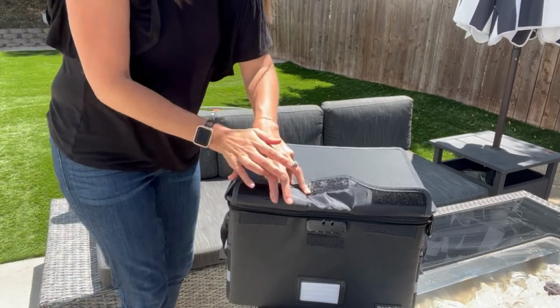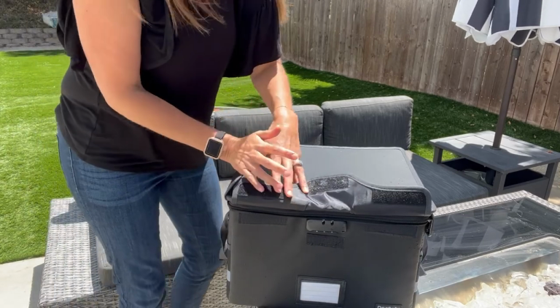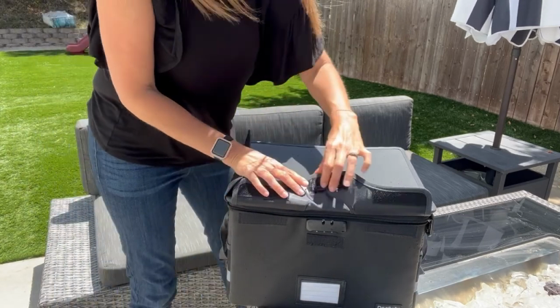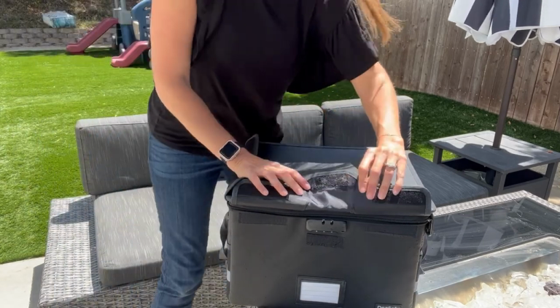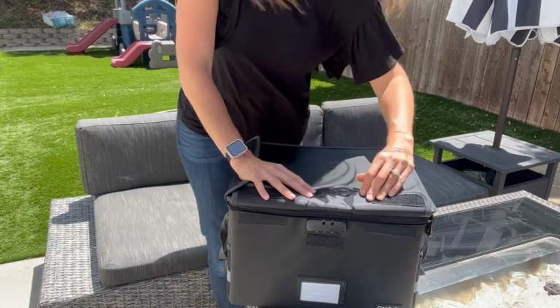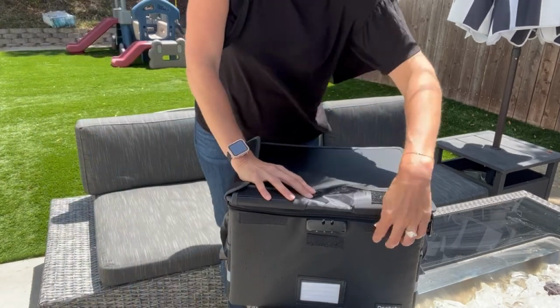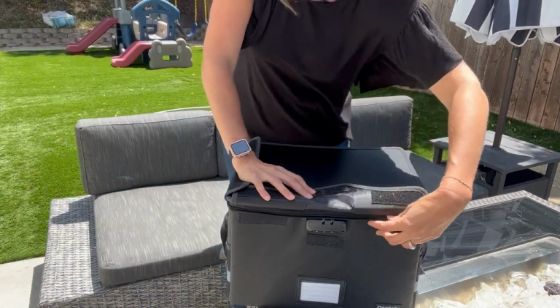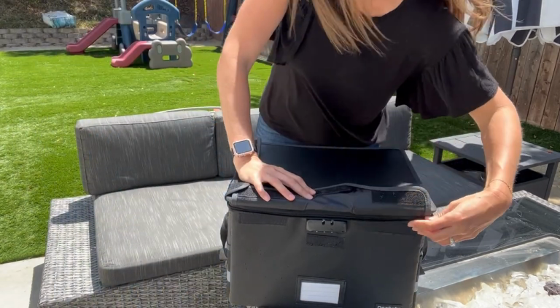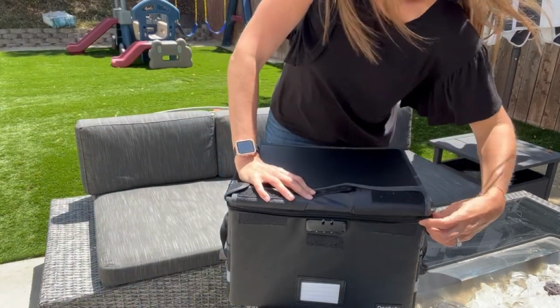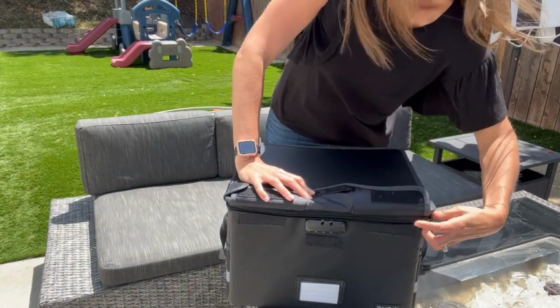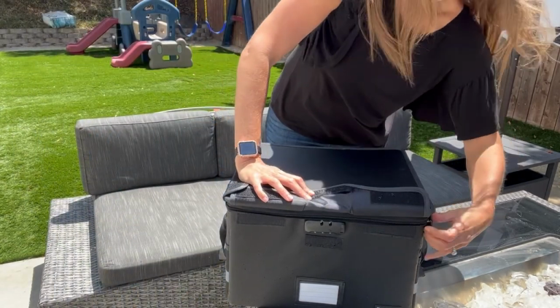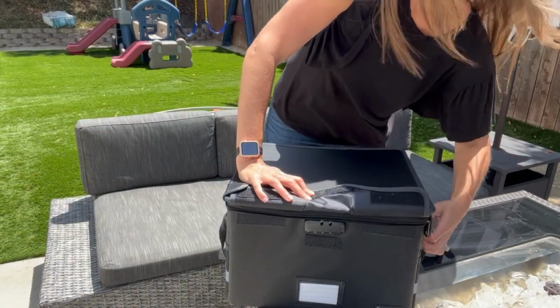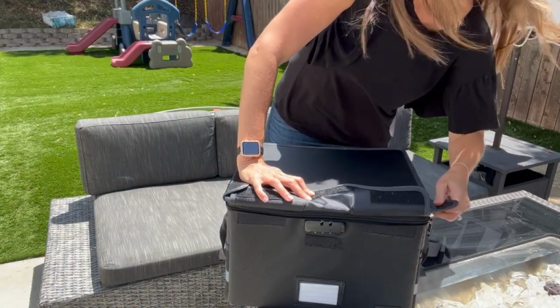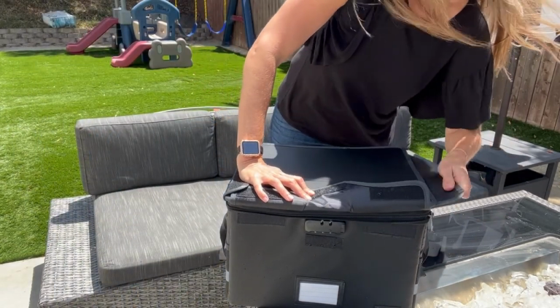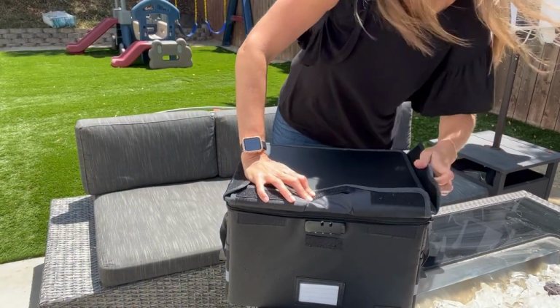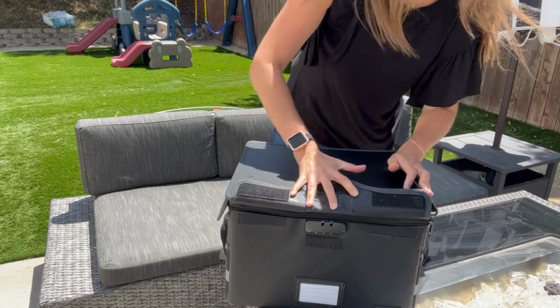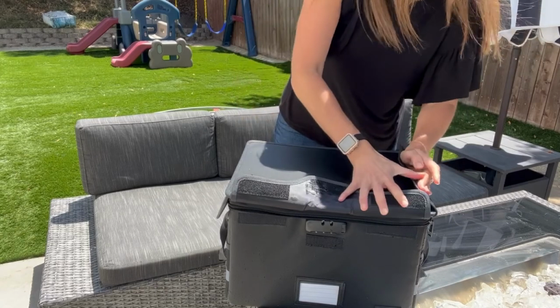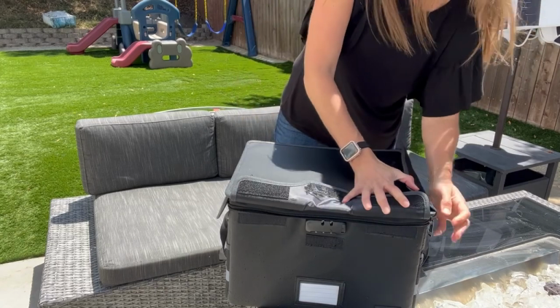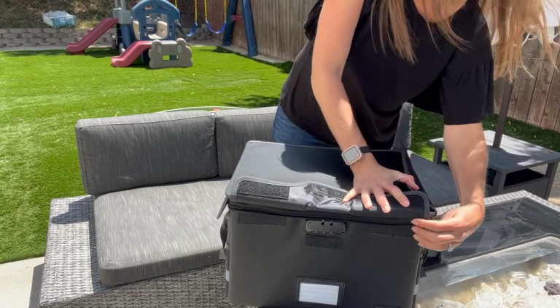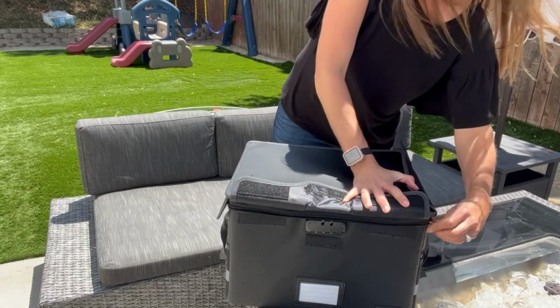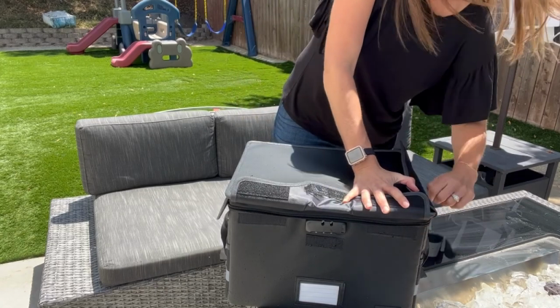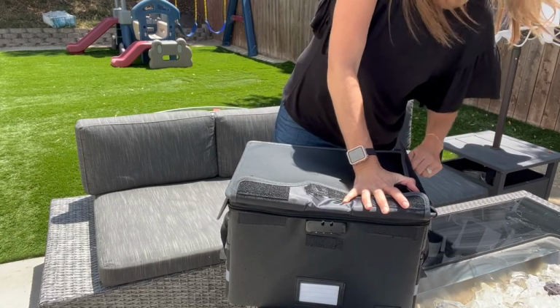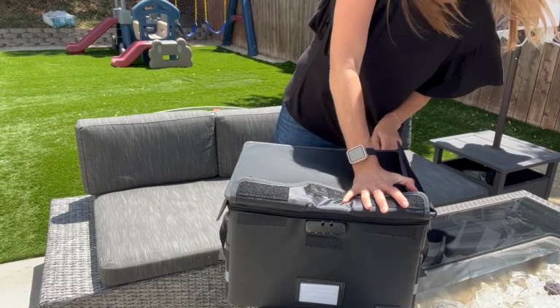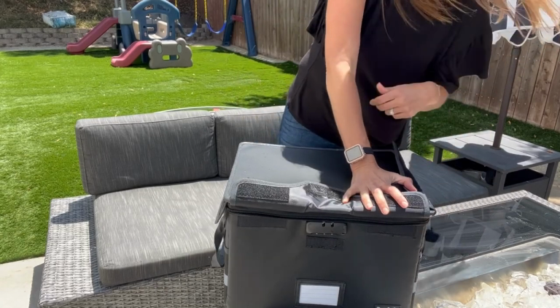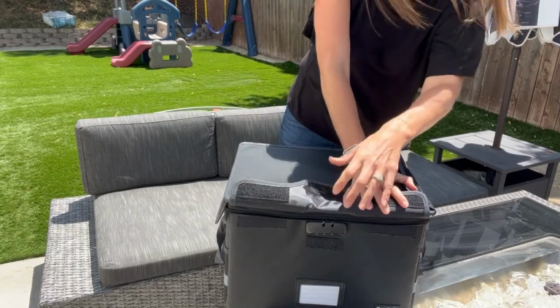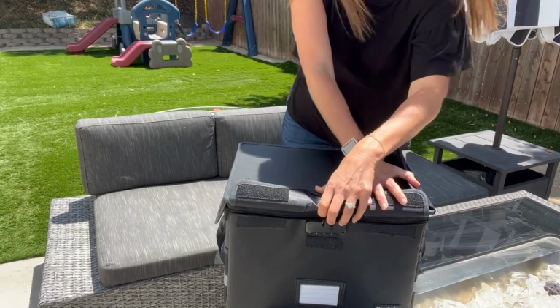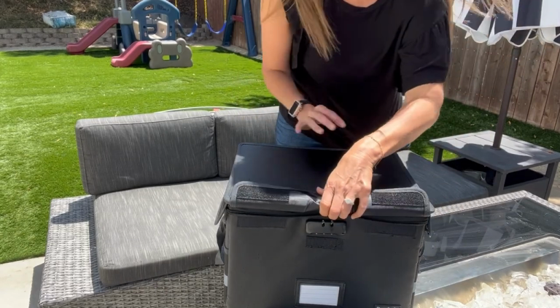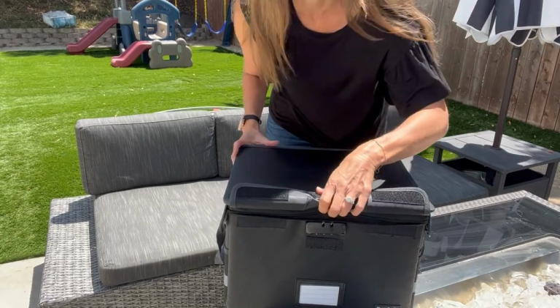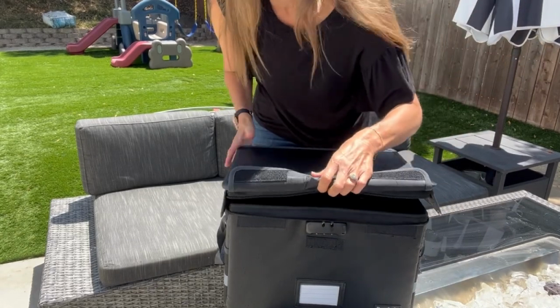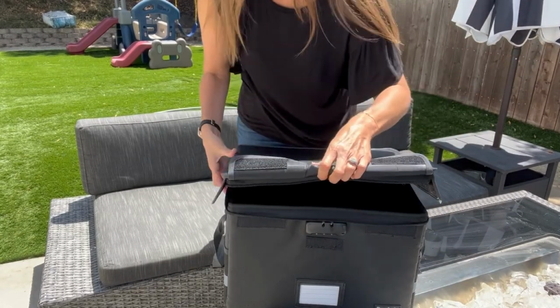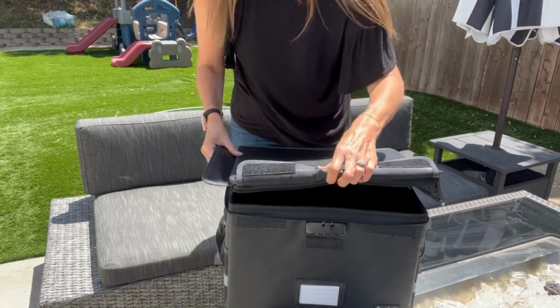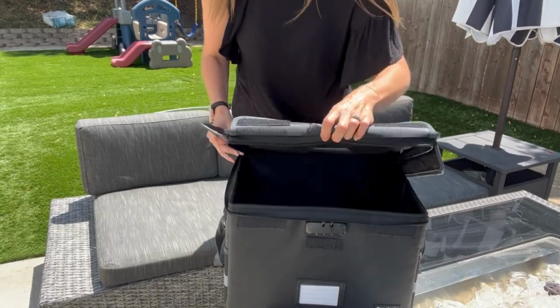If you have really important documents, this is good. It just passed the fire and the water test, I think, but let's see for sure.